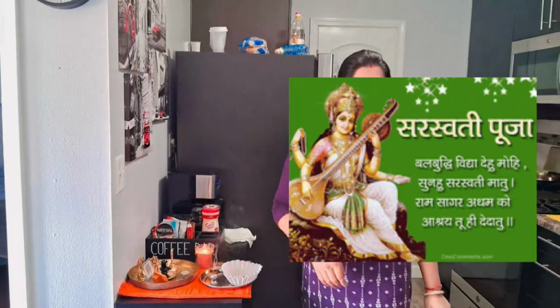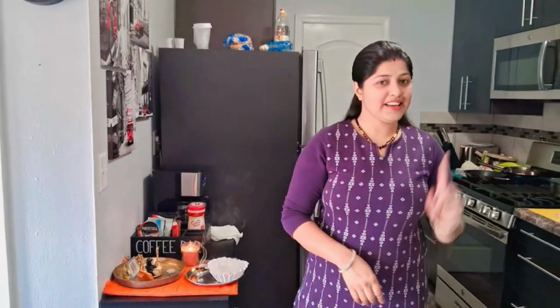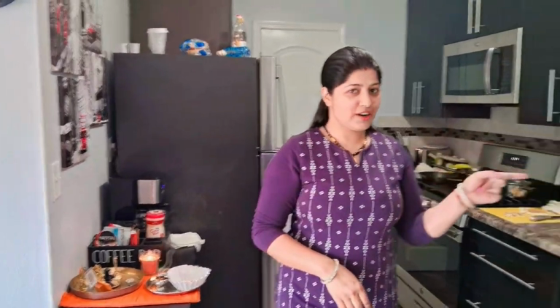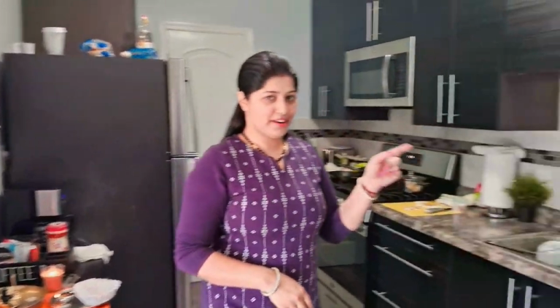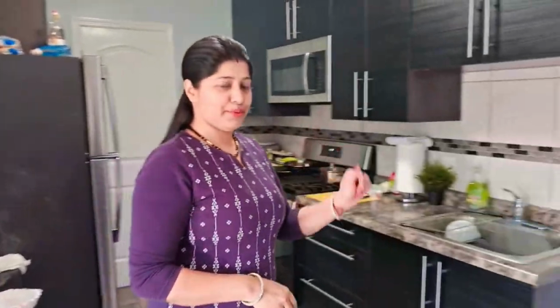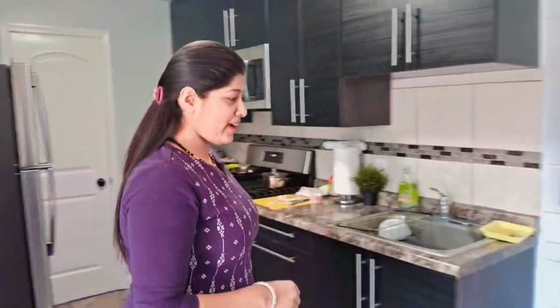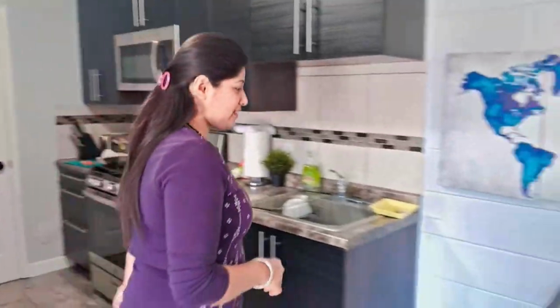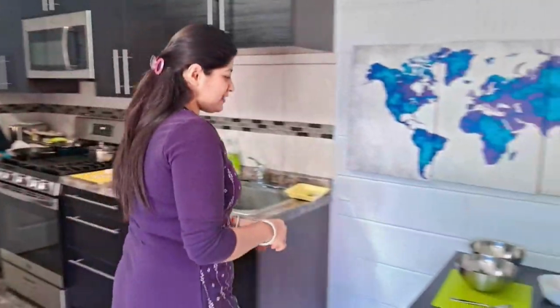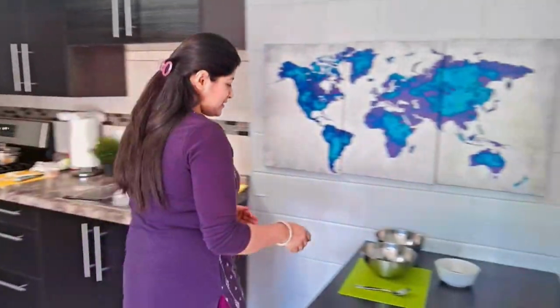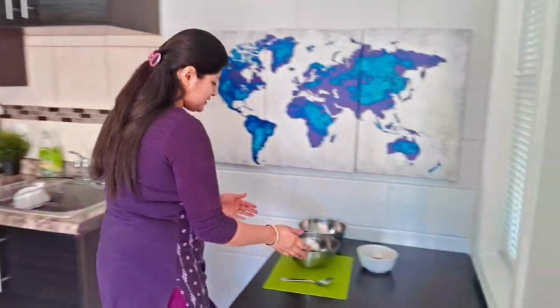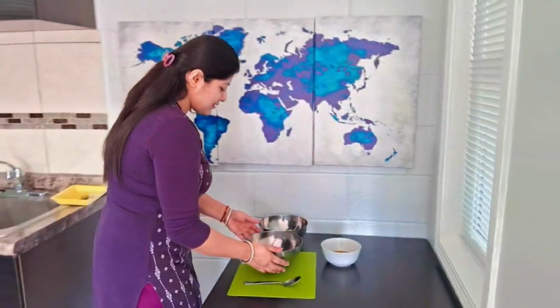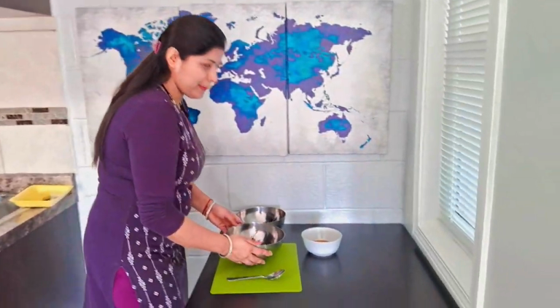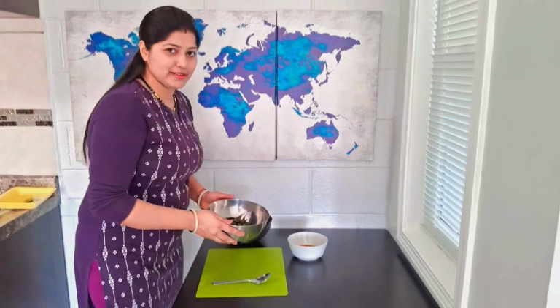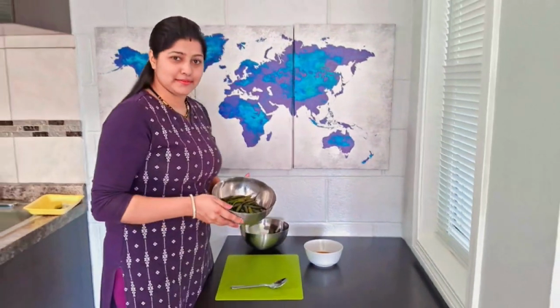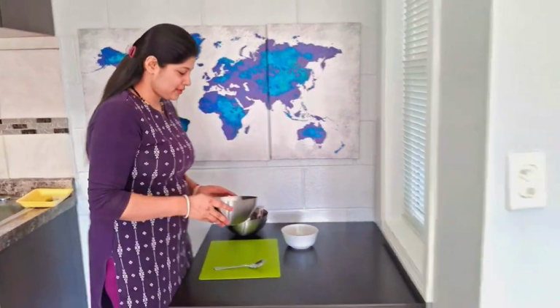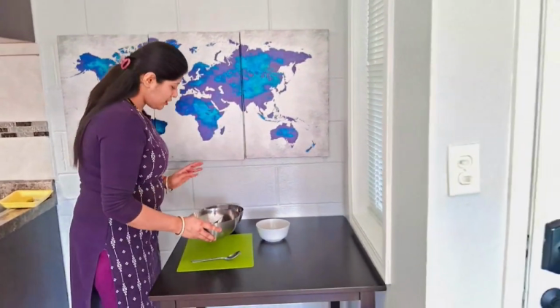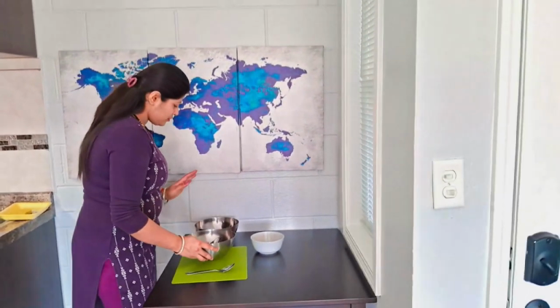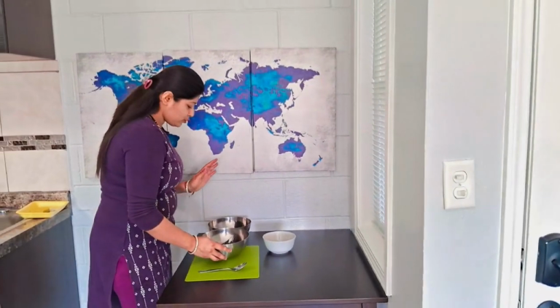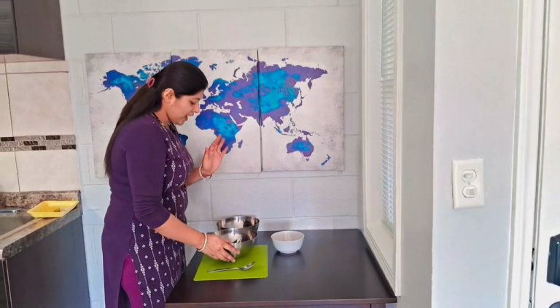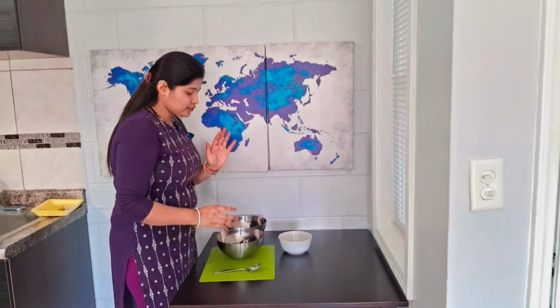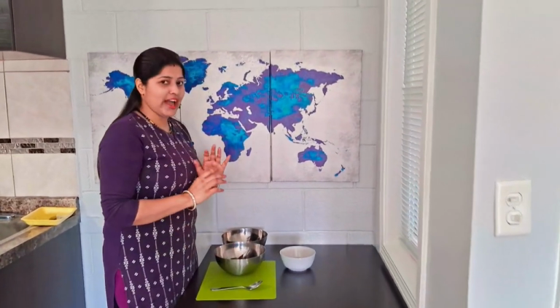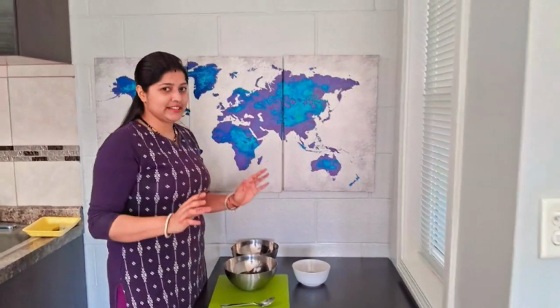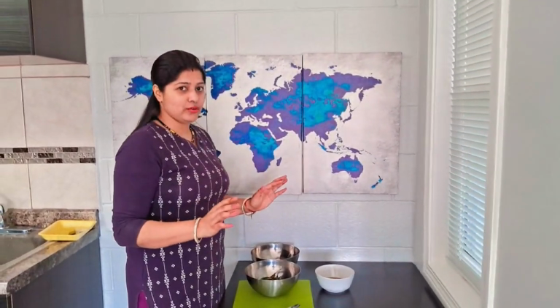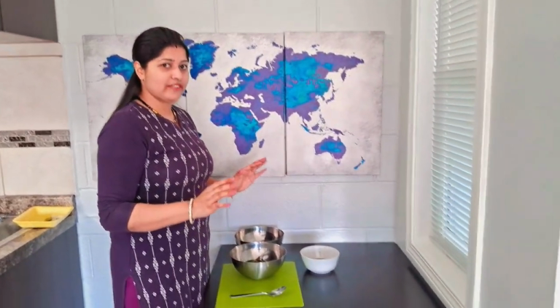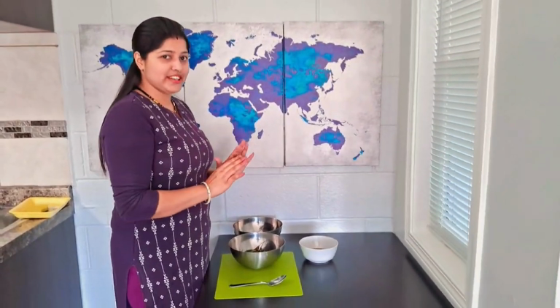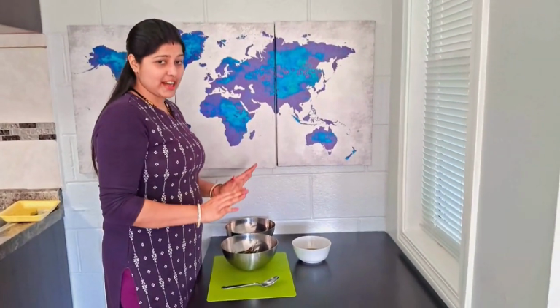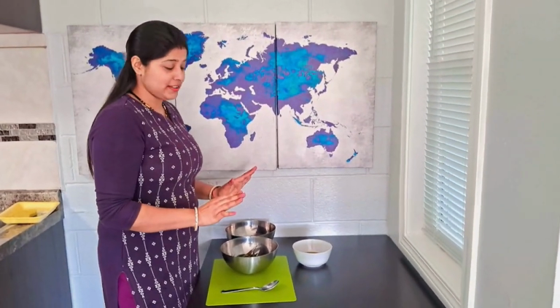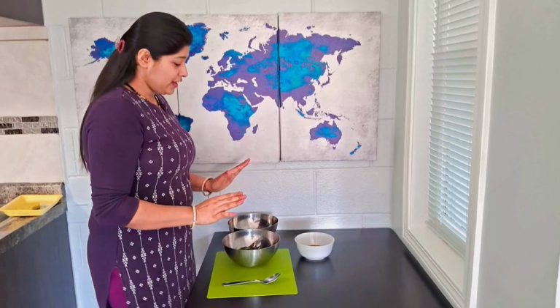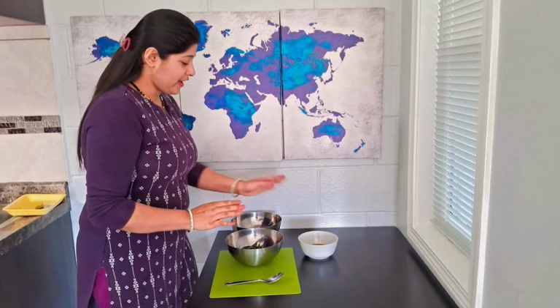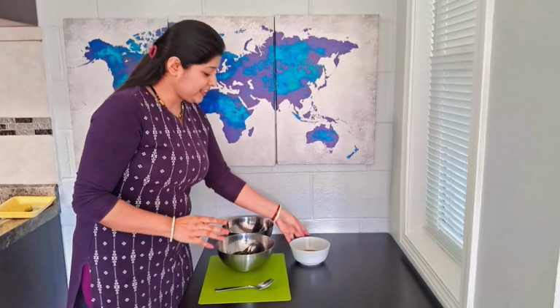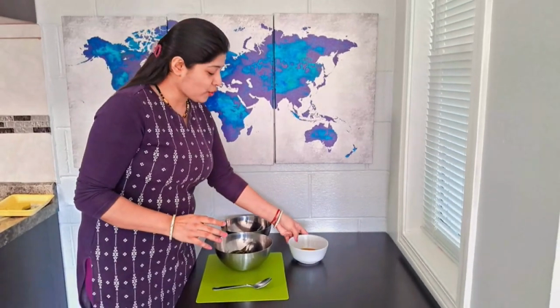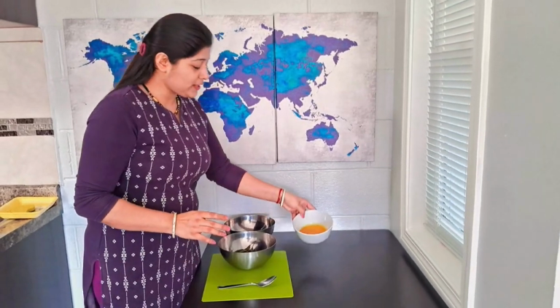Now we are going to prepare a pickle. Everything is done — we have heated the oil.